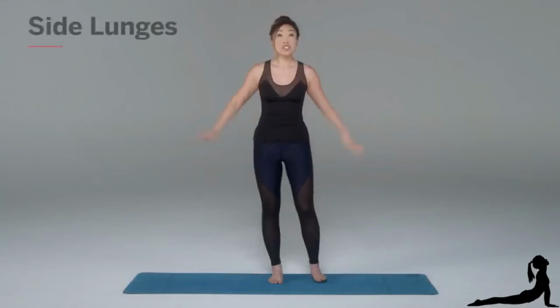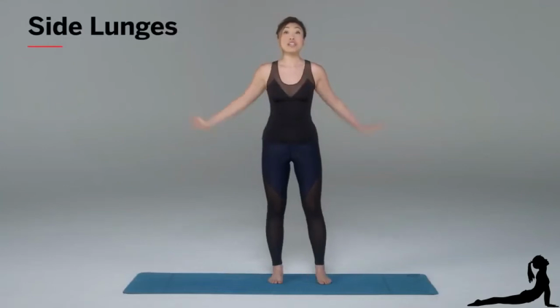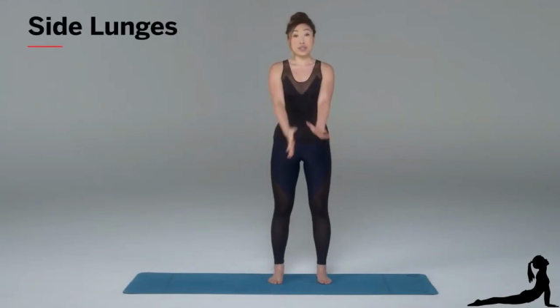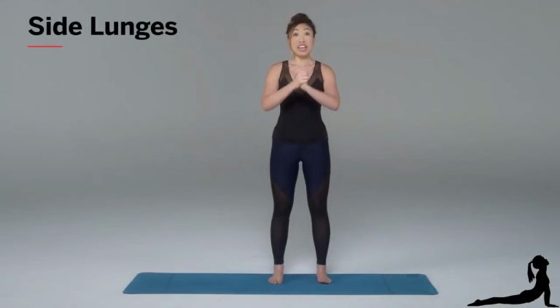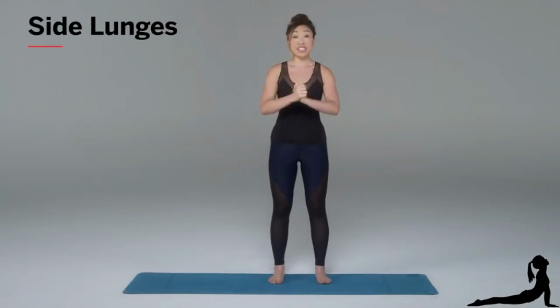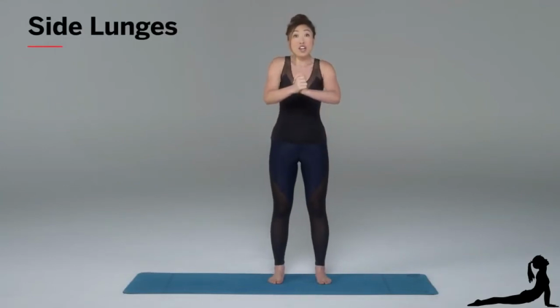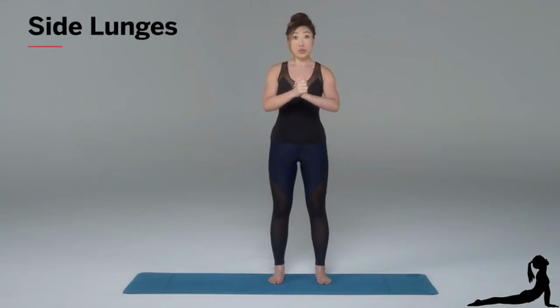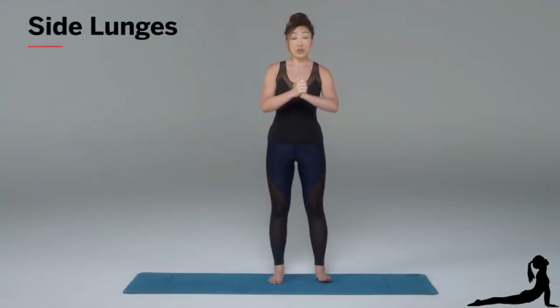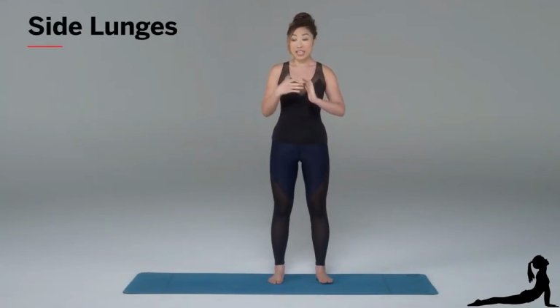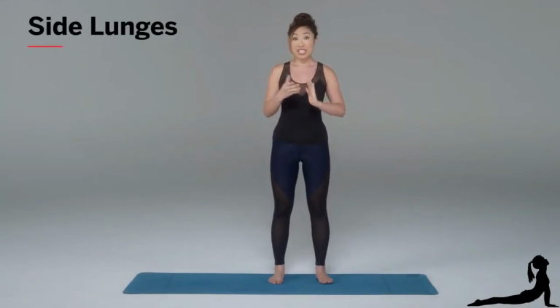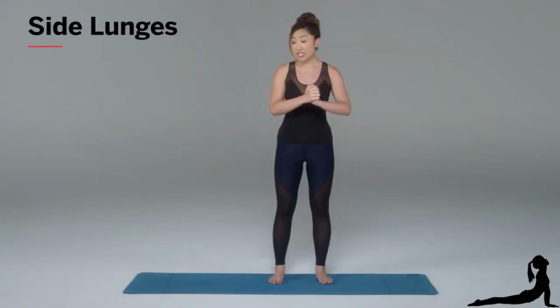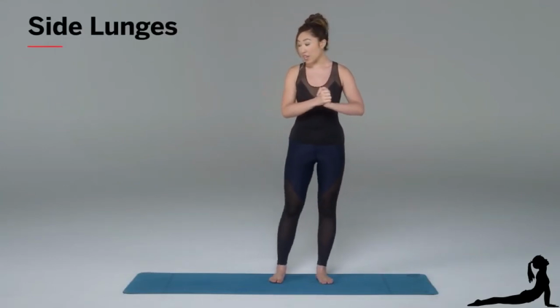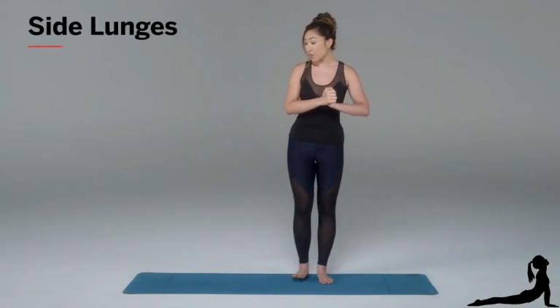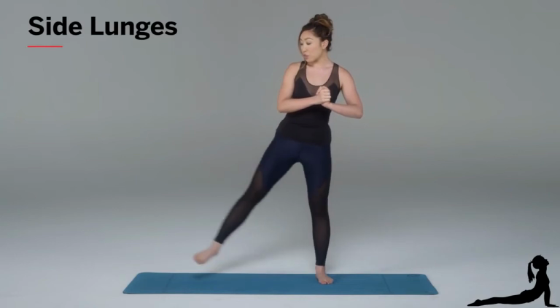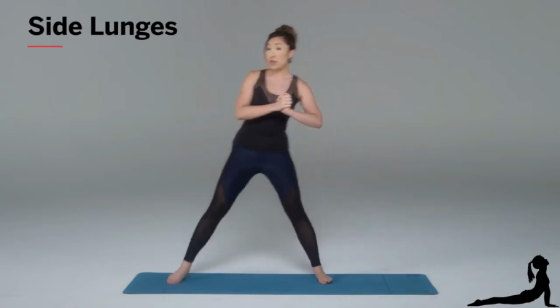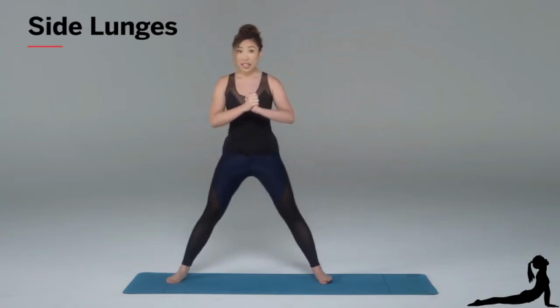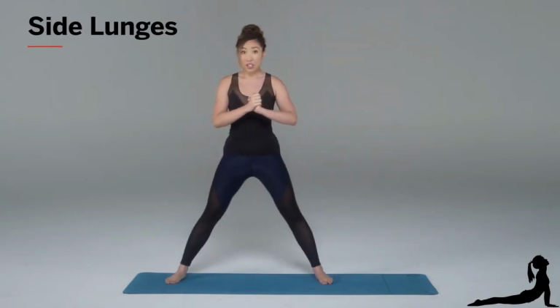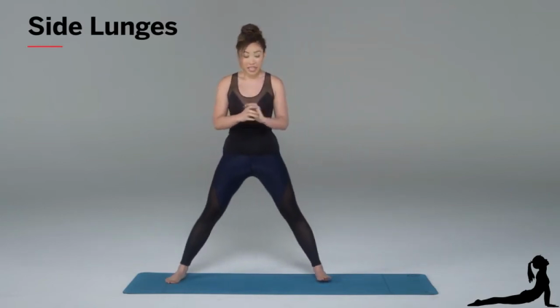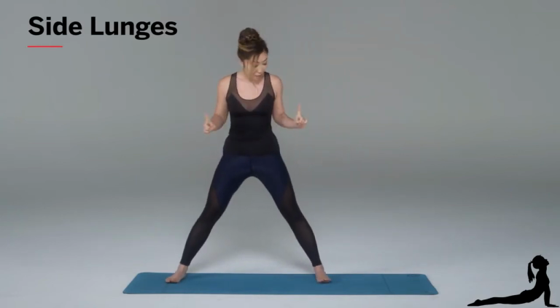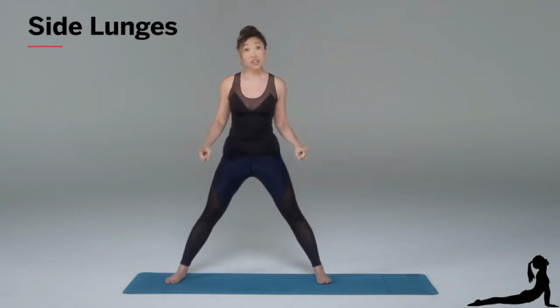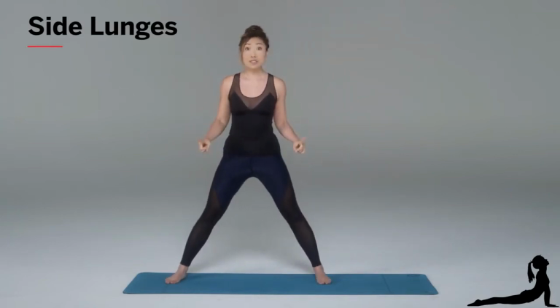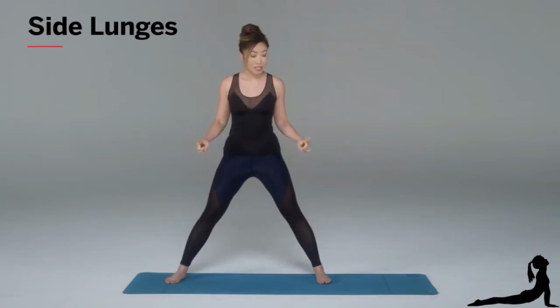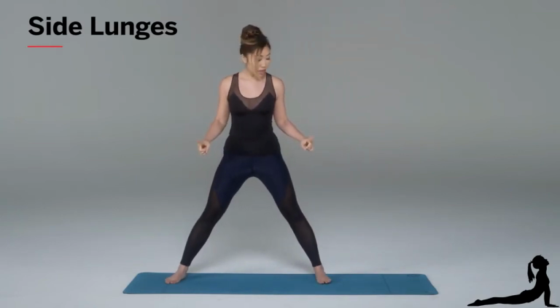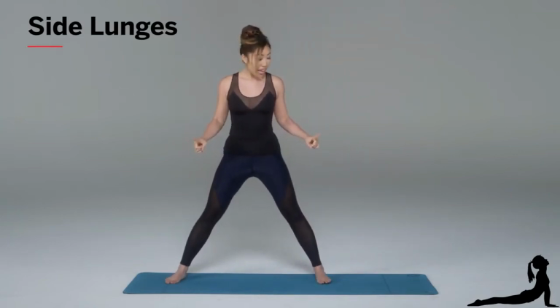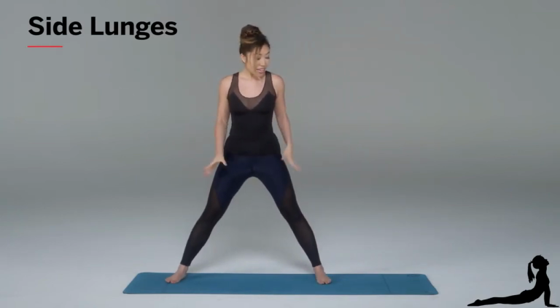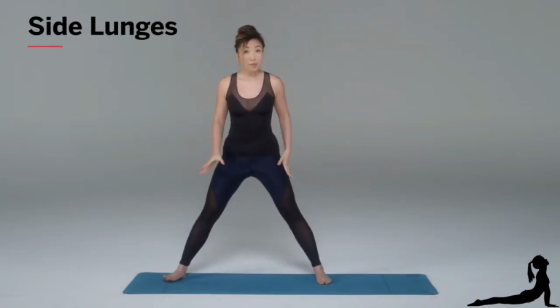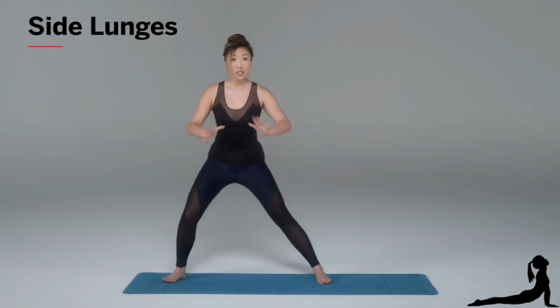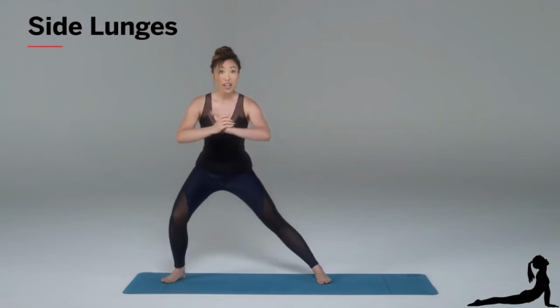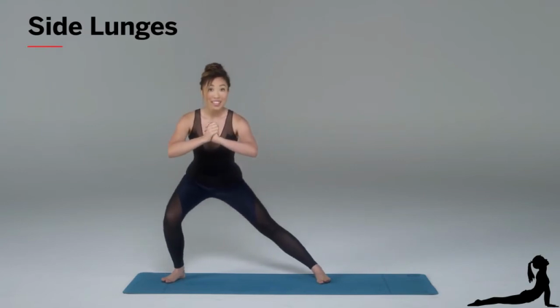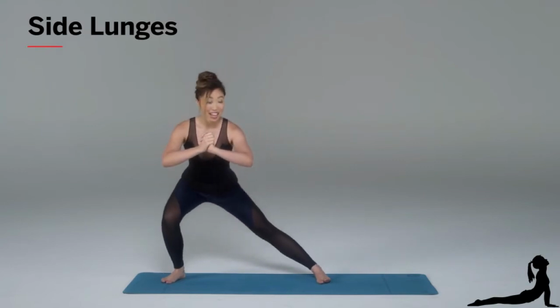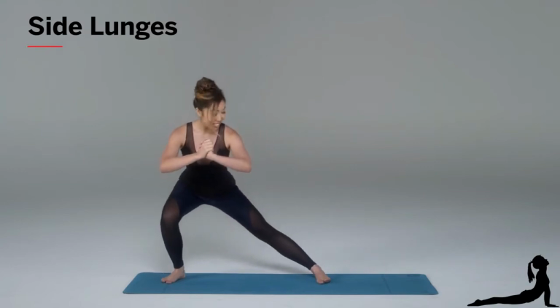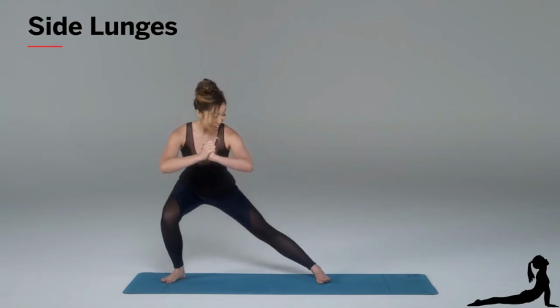So what you wanna do, you're gonna place your hands together, shoulders rolled back, keeping that chest nice and open. I'm going to sweep my leg onto one side. Notice how my toes are still facing forward. And then I'm simply going to lunge down.